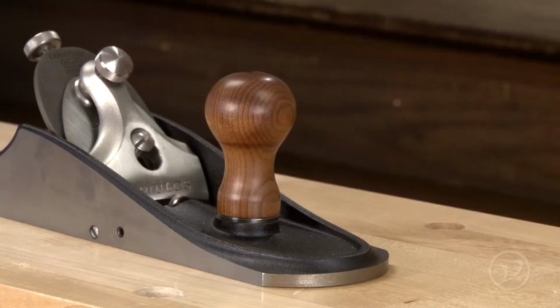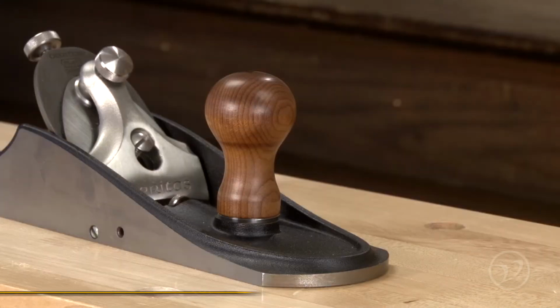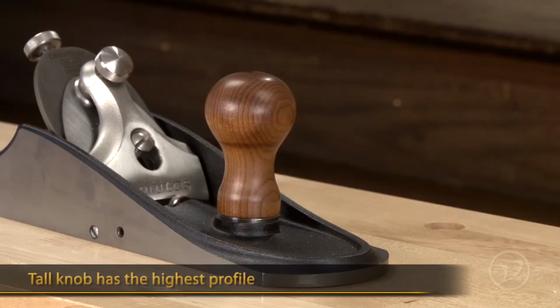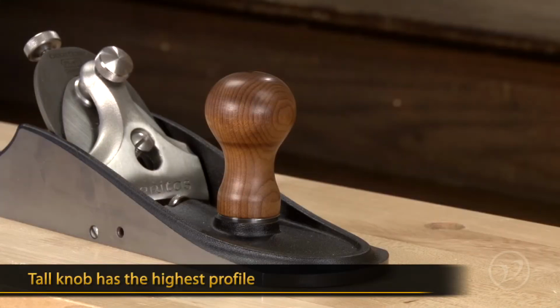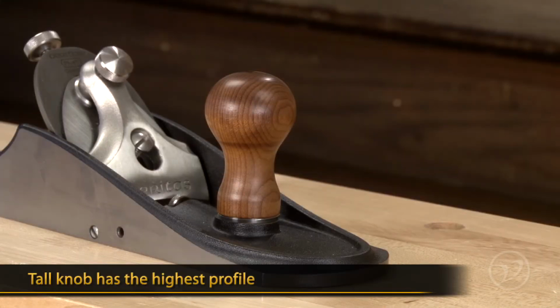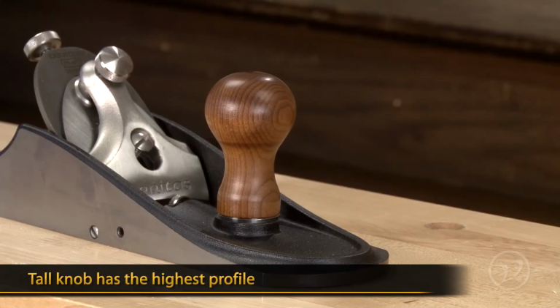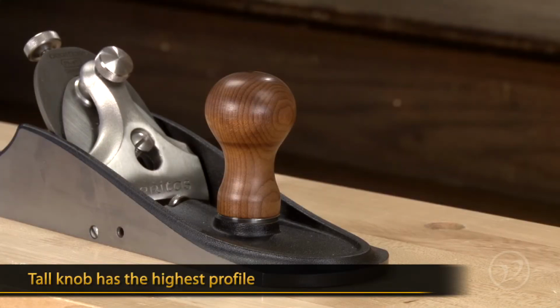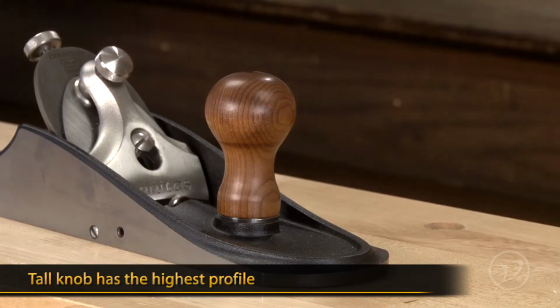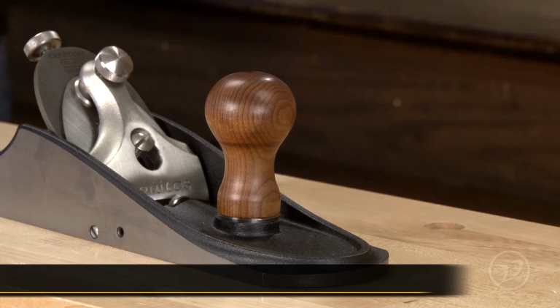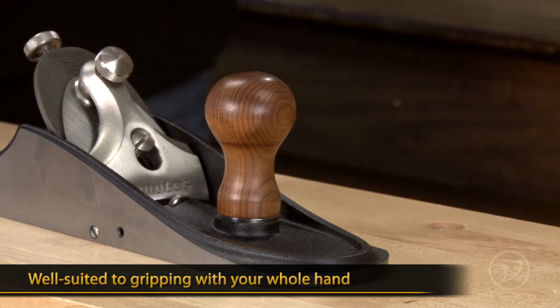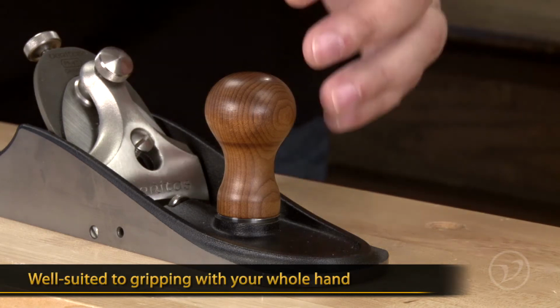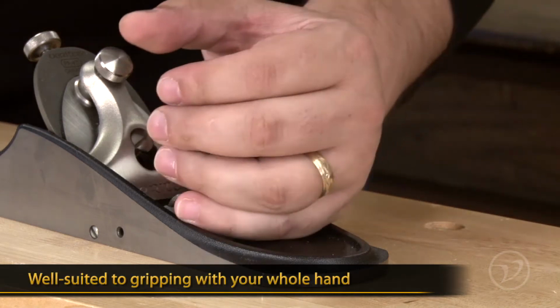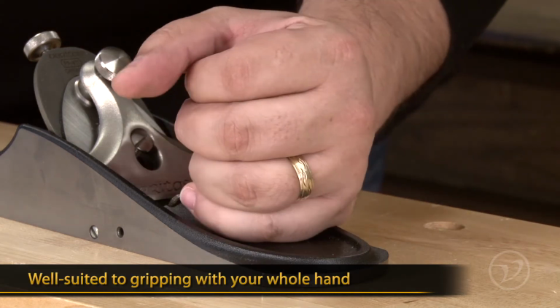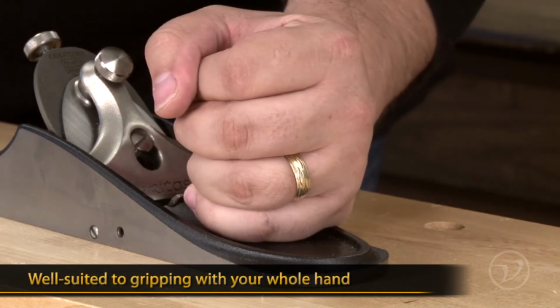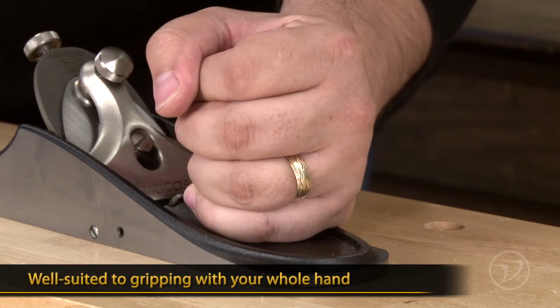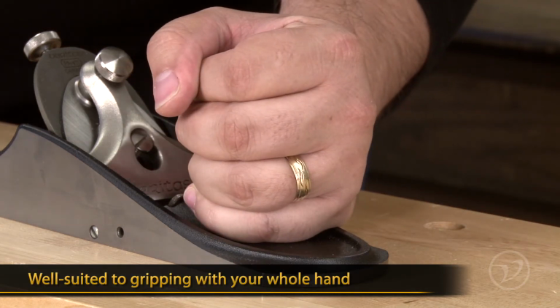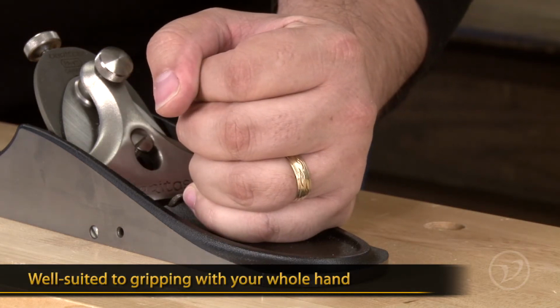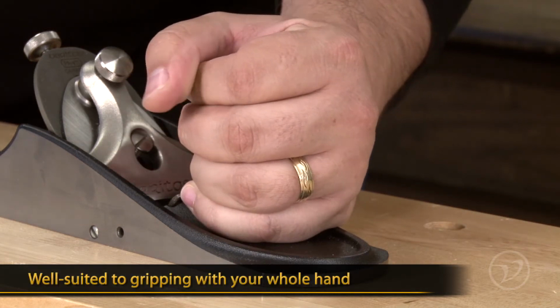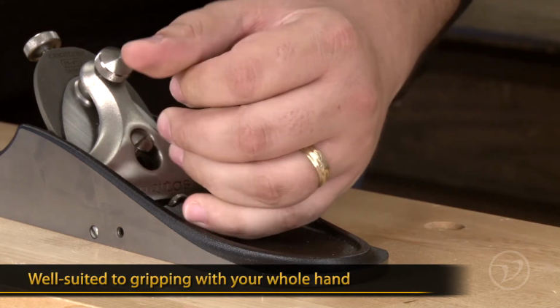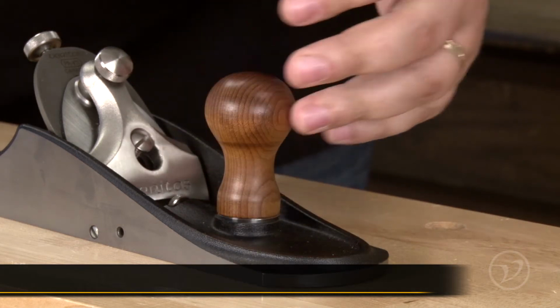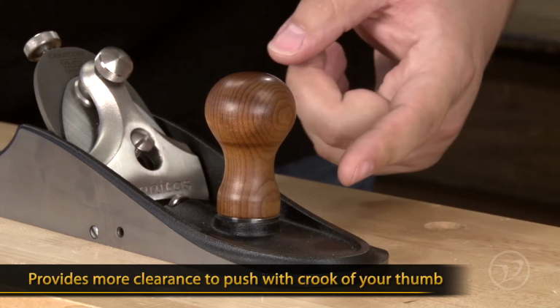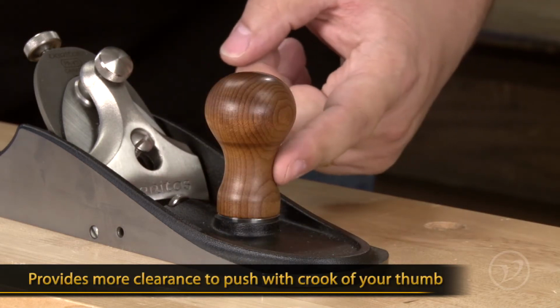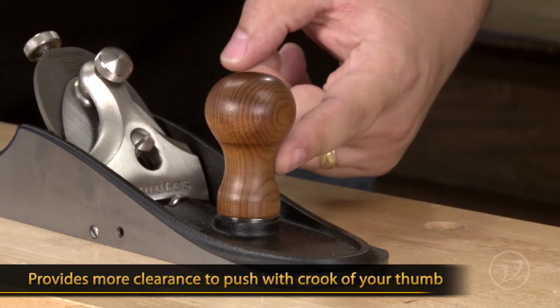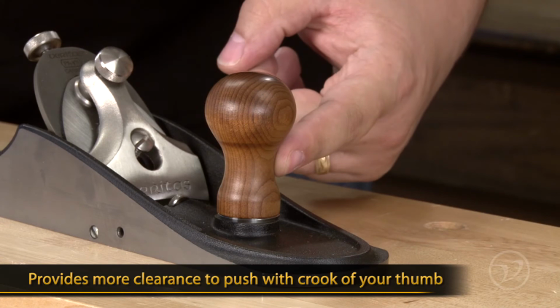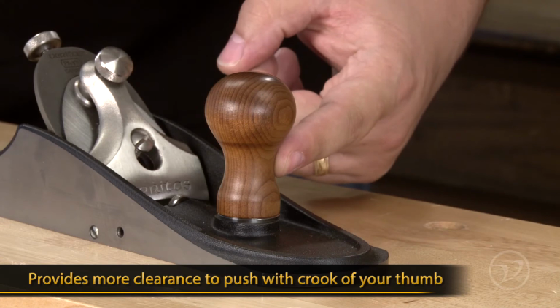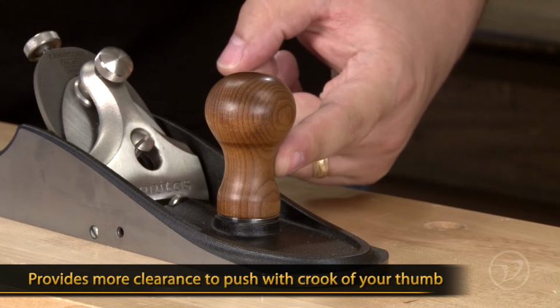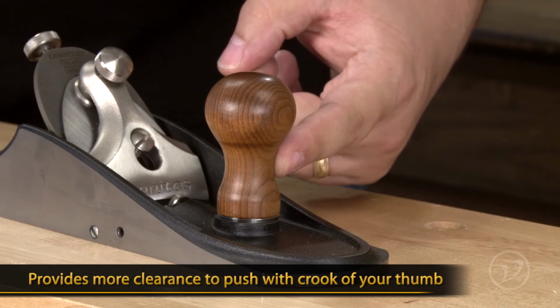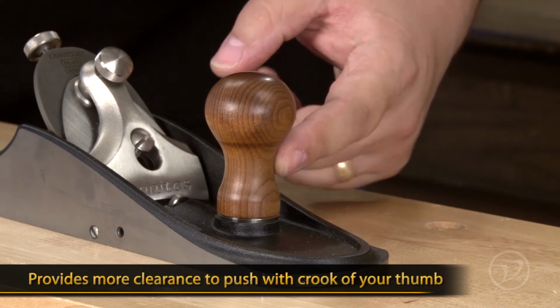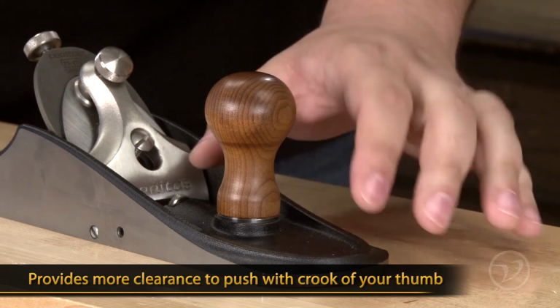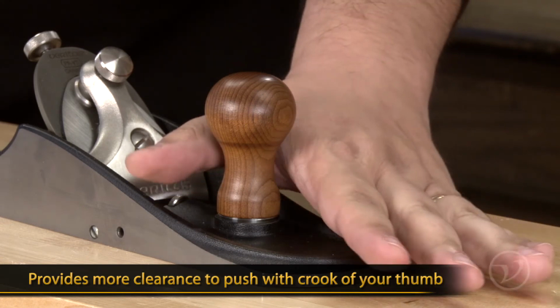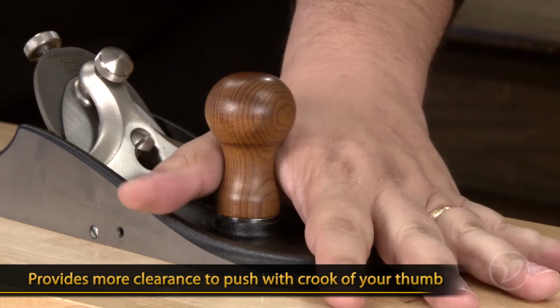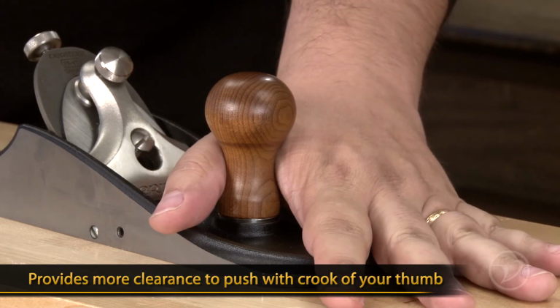The tall knob has the highest profile of the three, making it a good choice if you prefer to grip with your whole hand. The high waist of the knob also gives more clearance when pushing with the crook of your thumb.